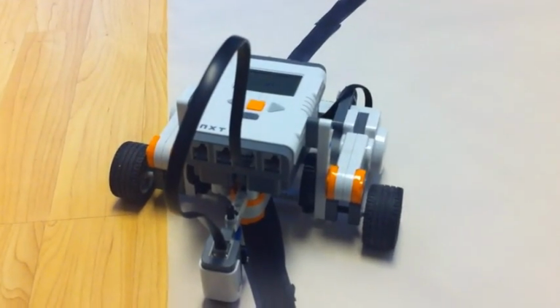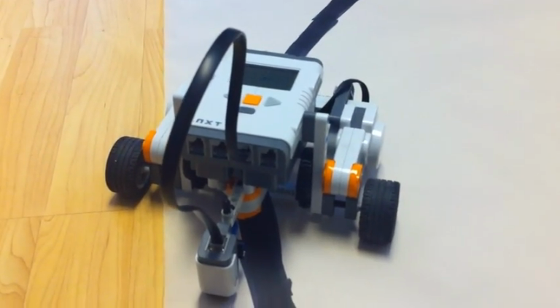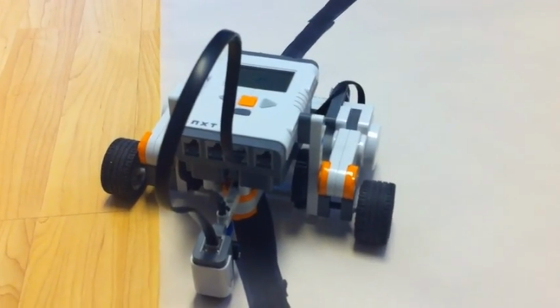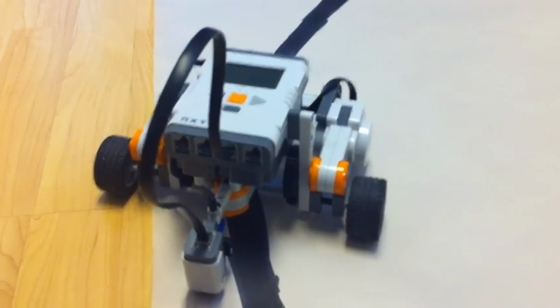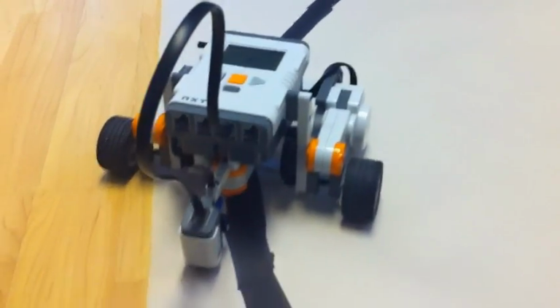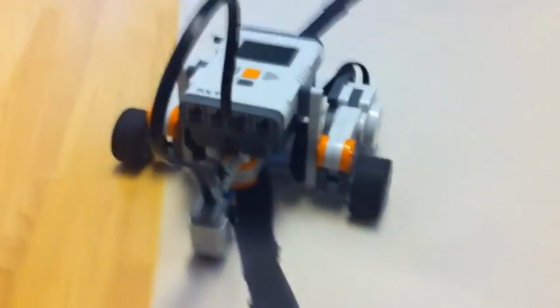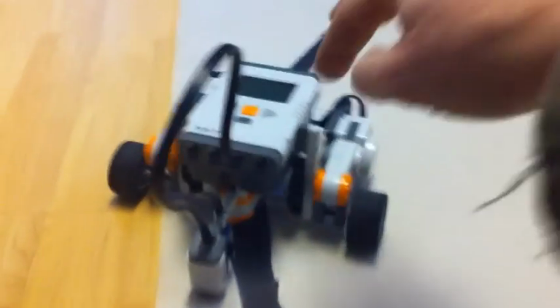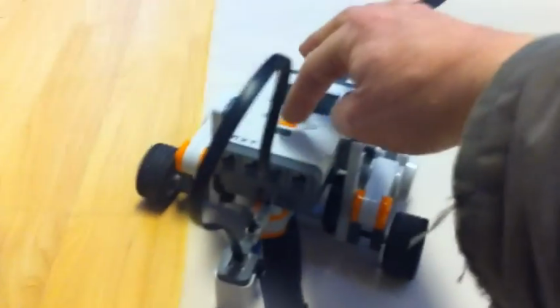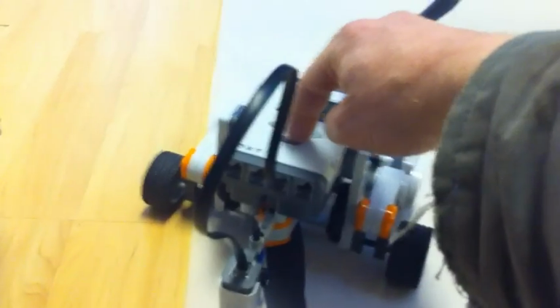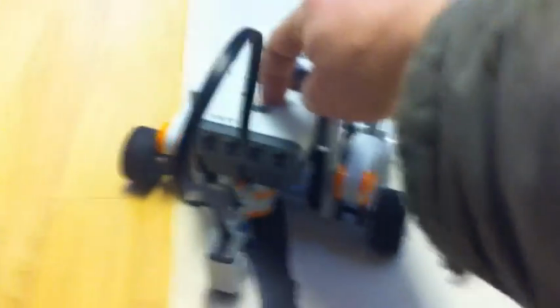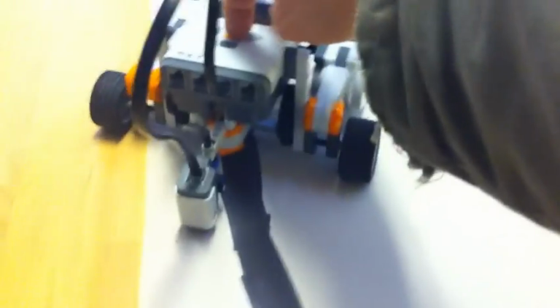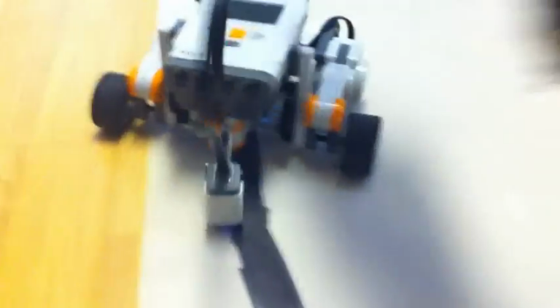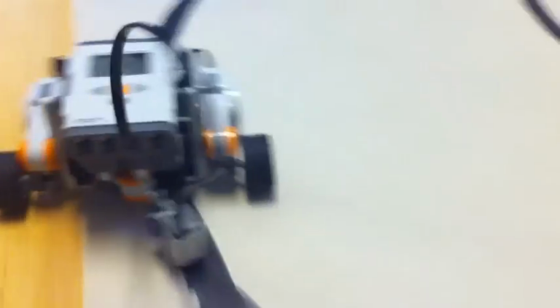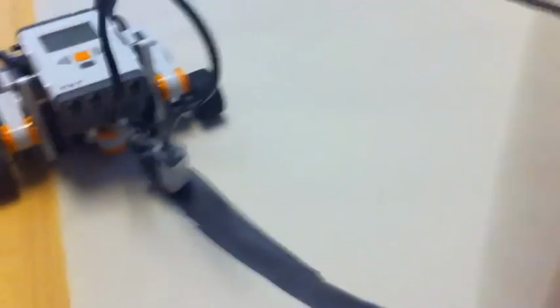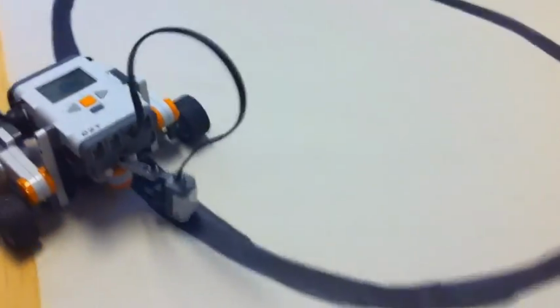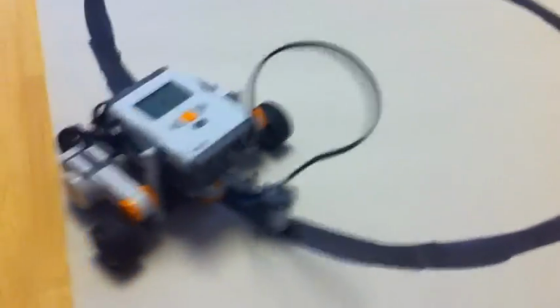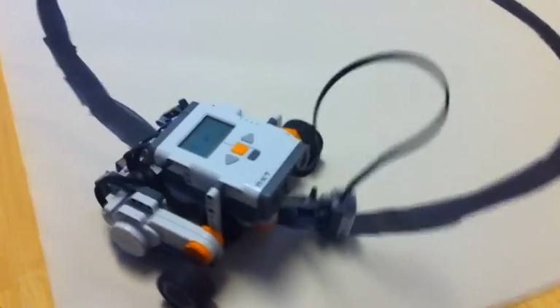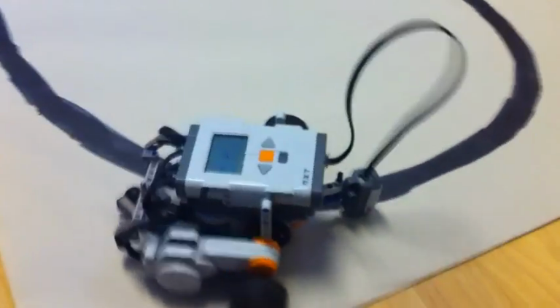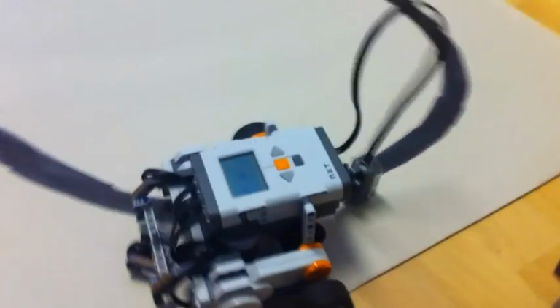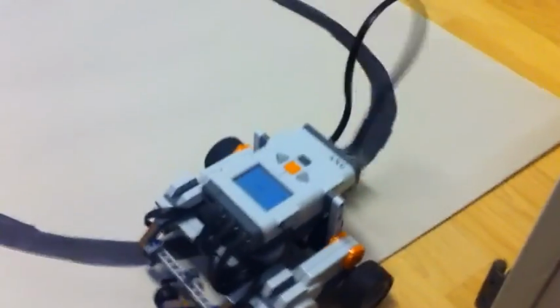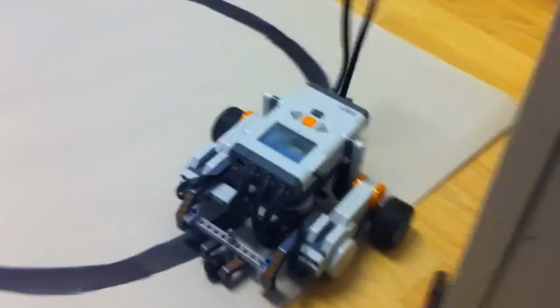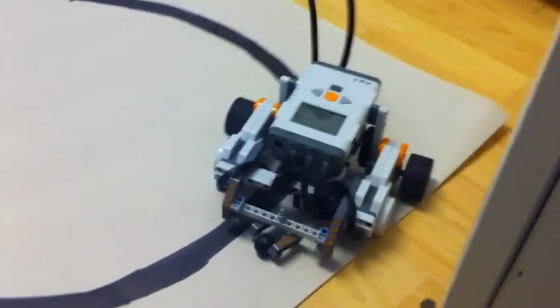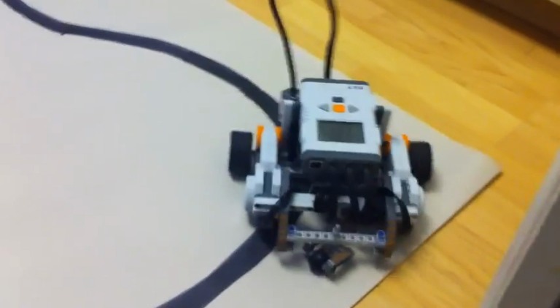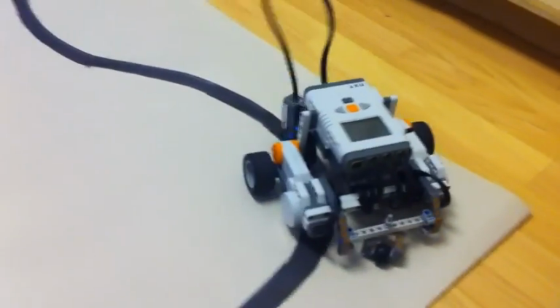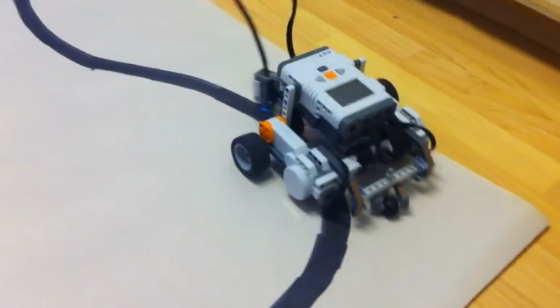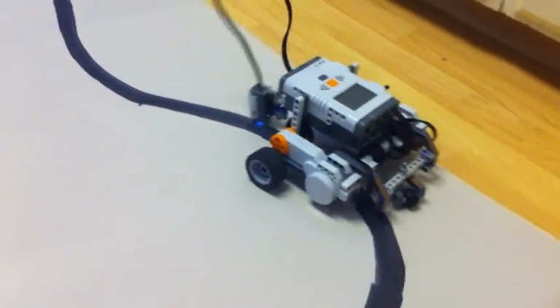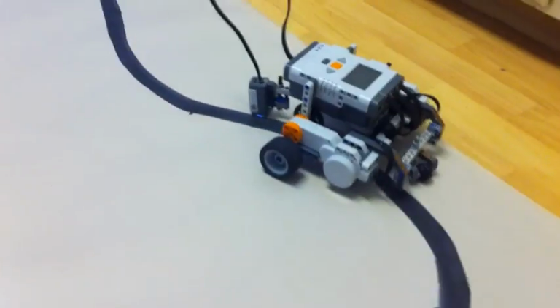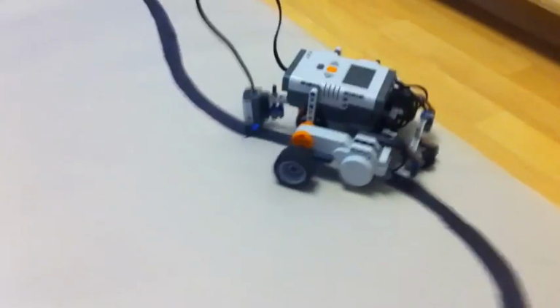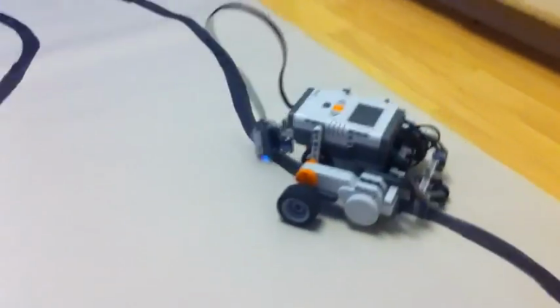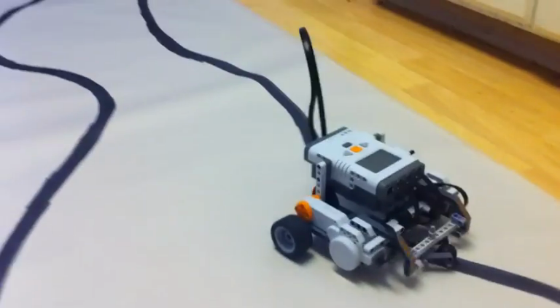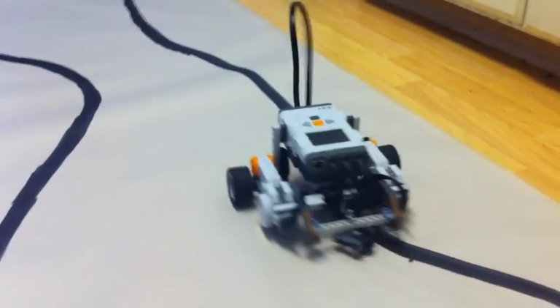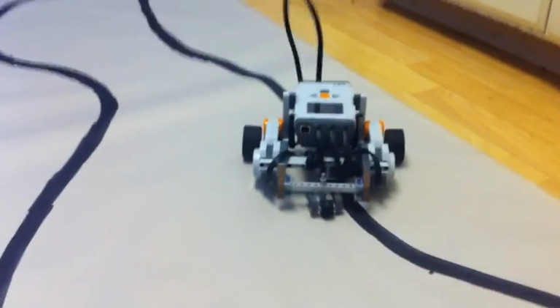This is my LEGO NXT Line Follower Robot. It's on 40% throttle right now, because at higher speeds it was having a little bit of difficulty maneuvering some of the corners.